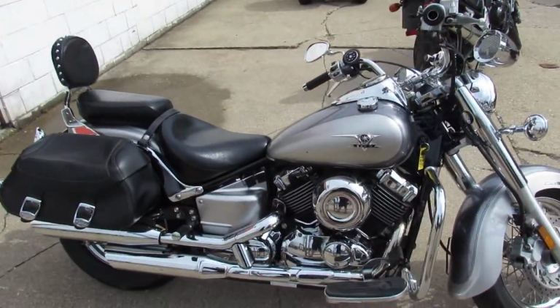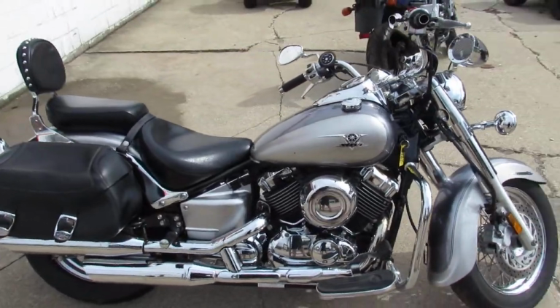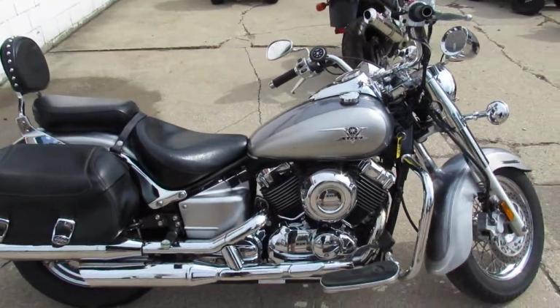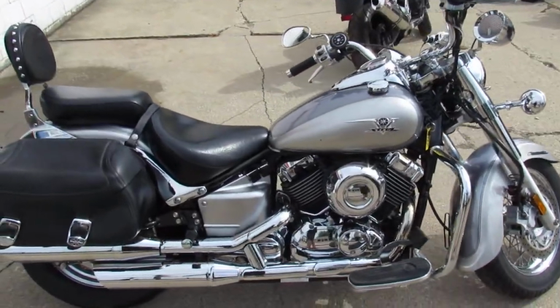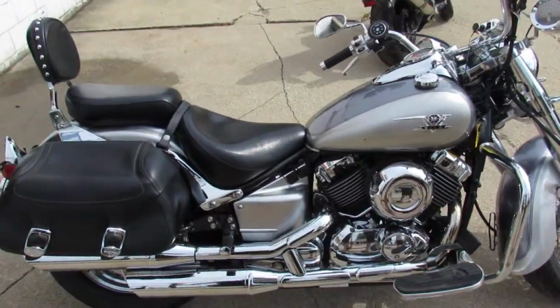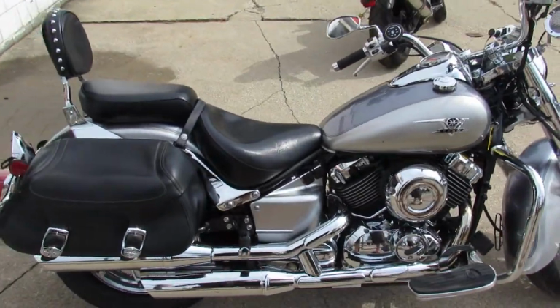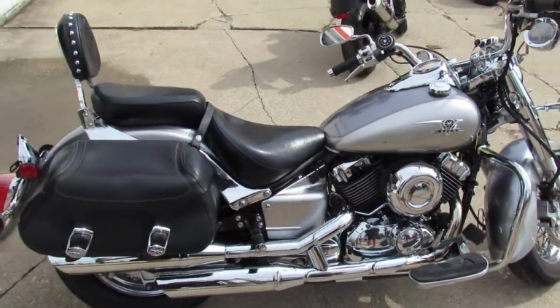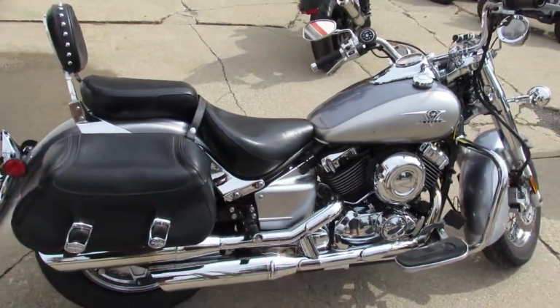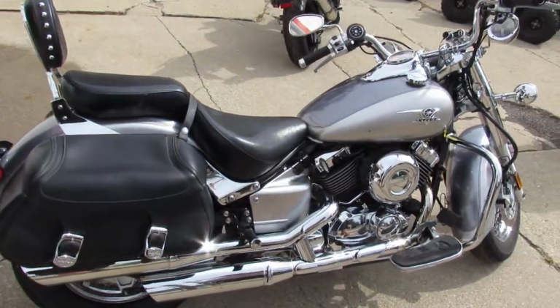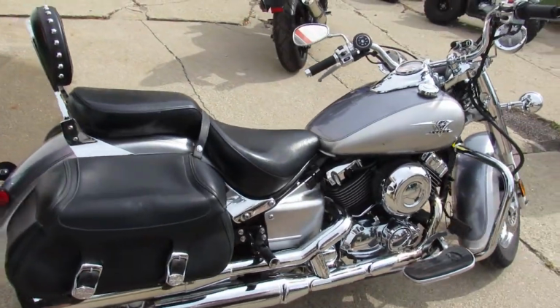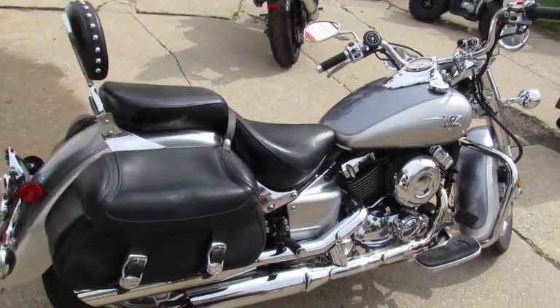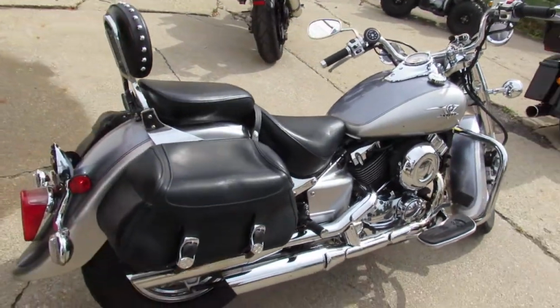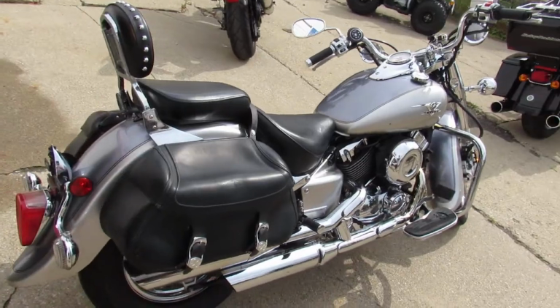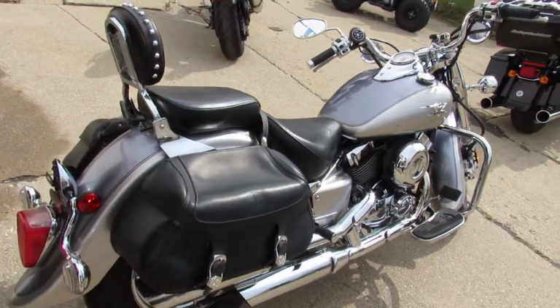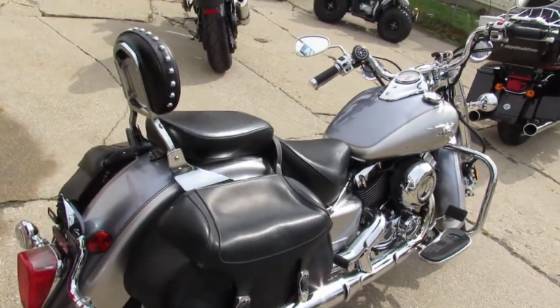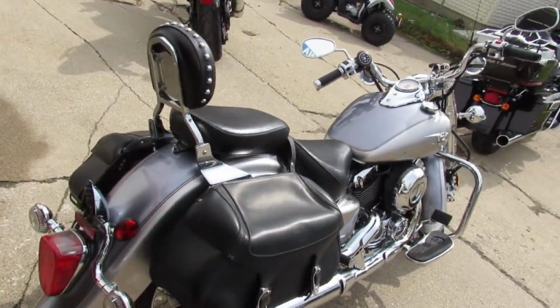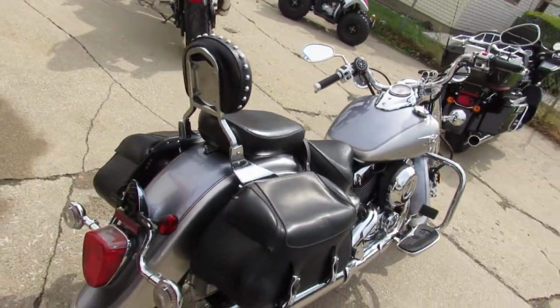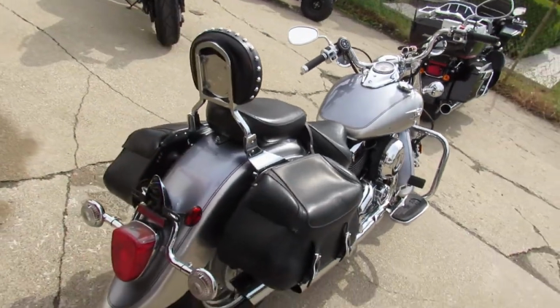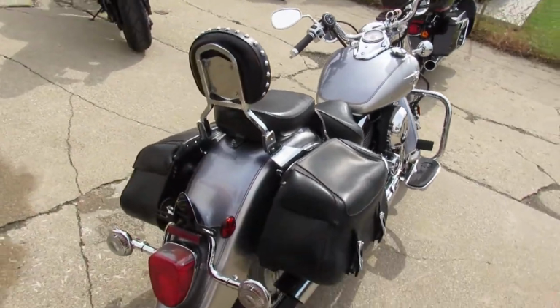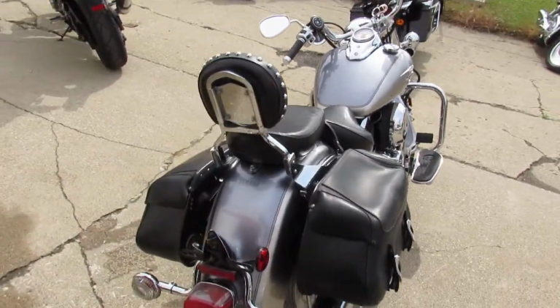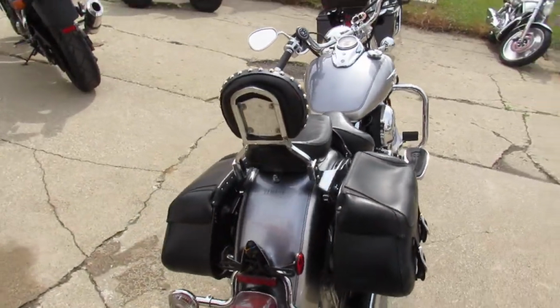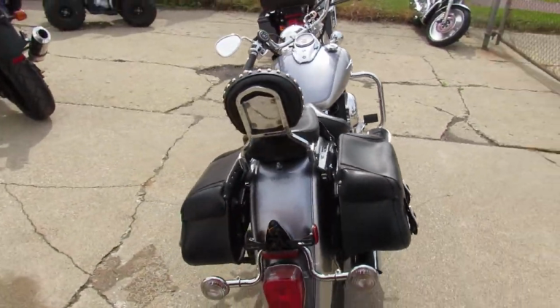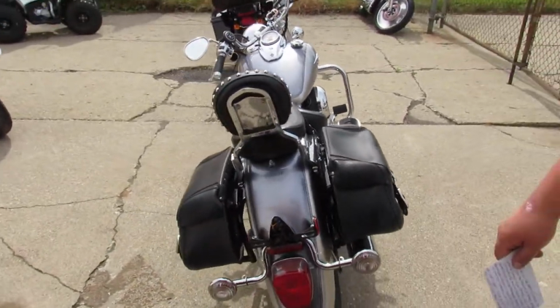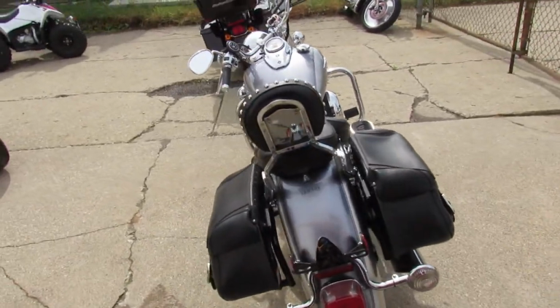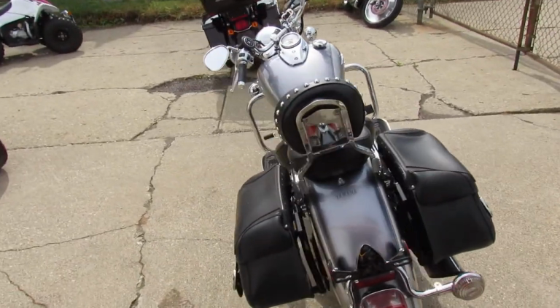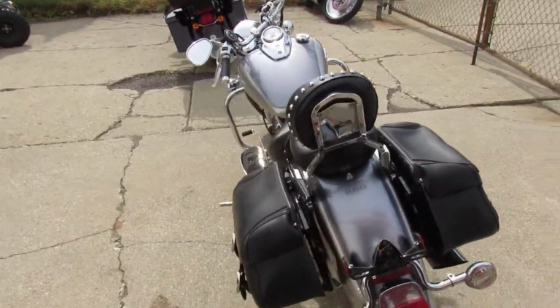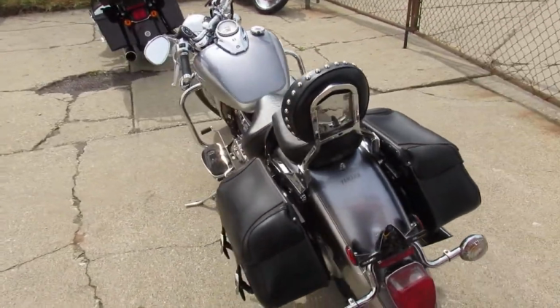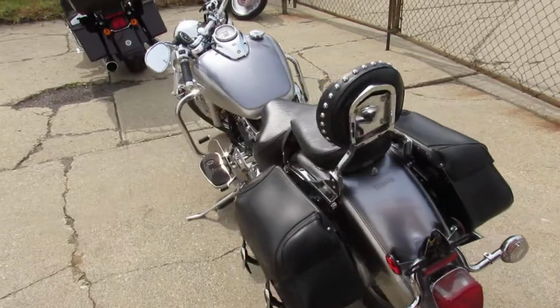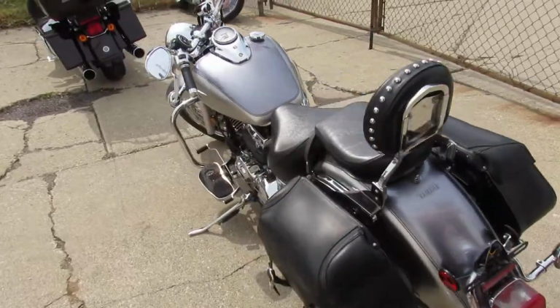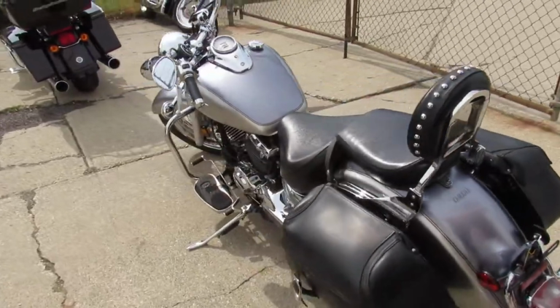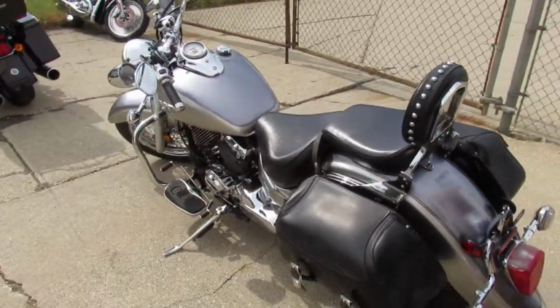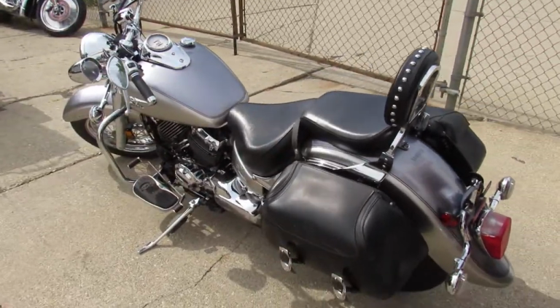We've got chrome all over the motor. This one was just serviced at the Yamaha dealership — all the filters changed. I think it's ready to go guys. Do not miss this one — looks like it's got a brand new rear tire on it.